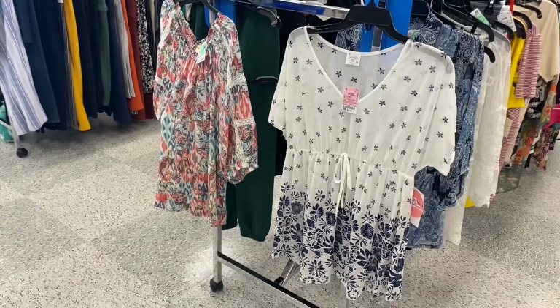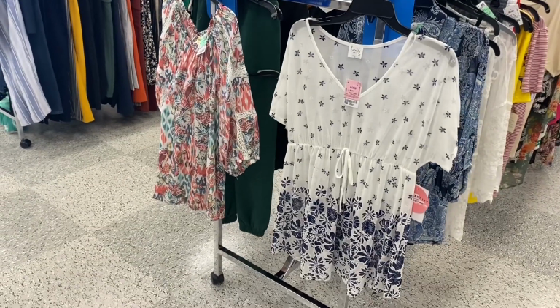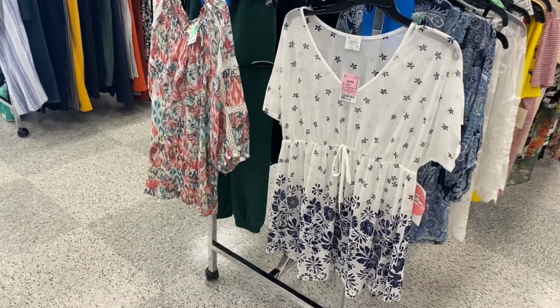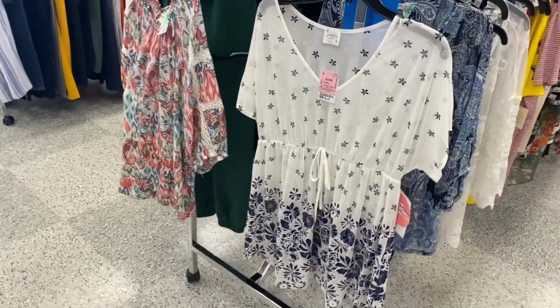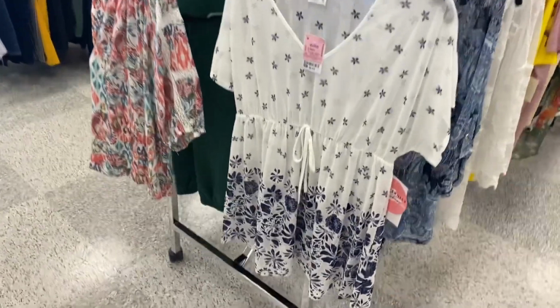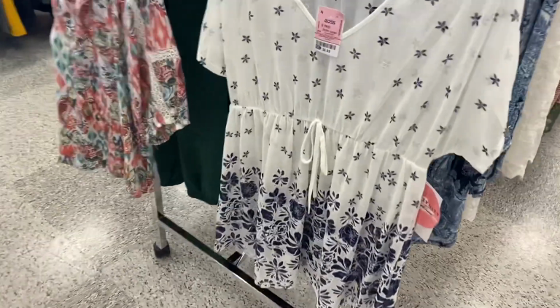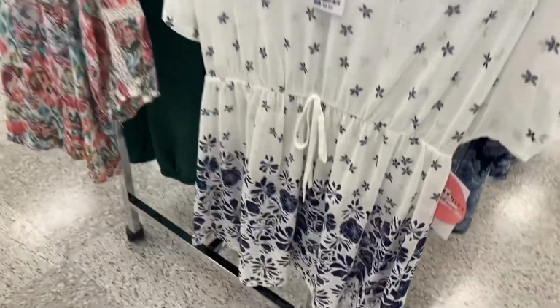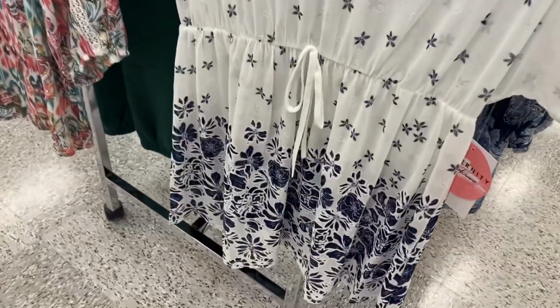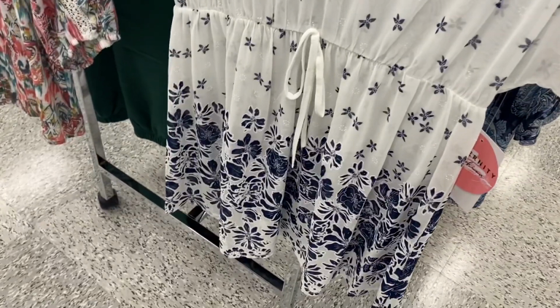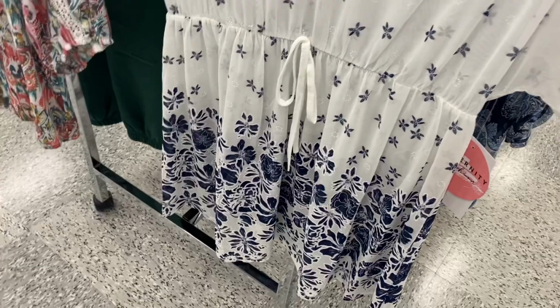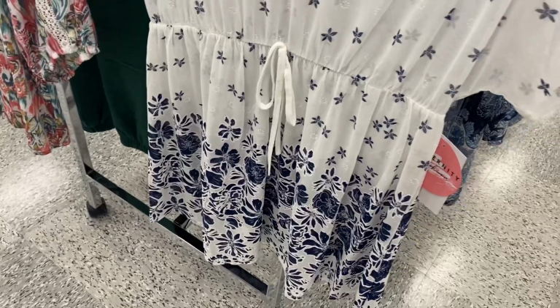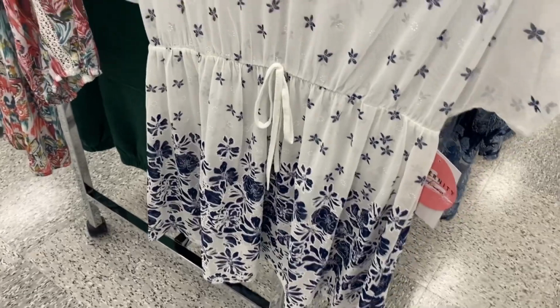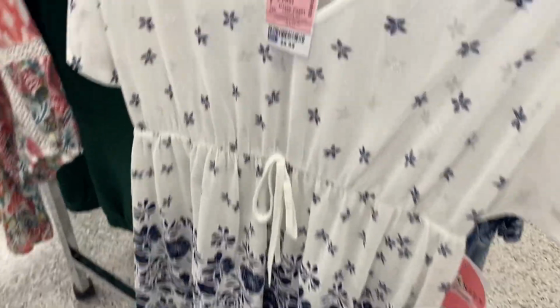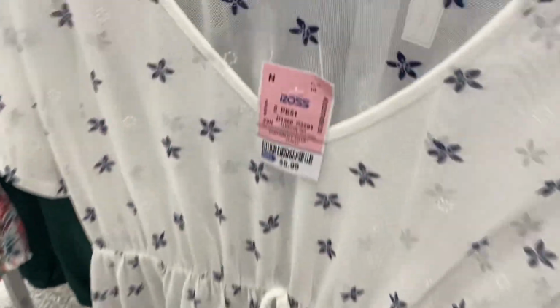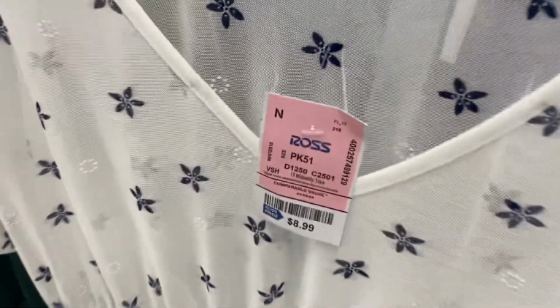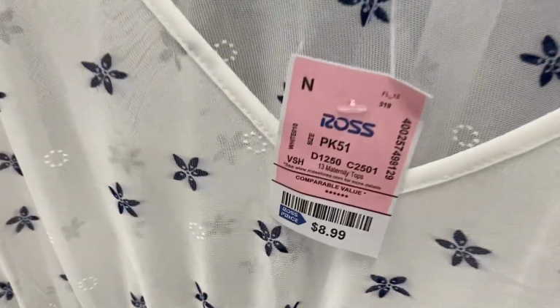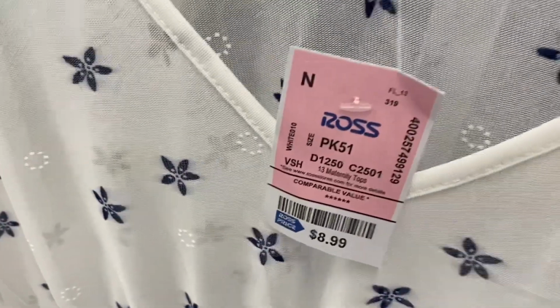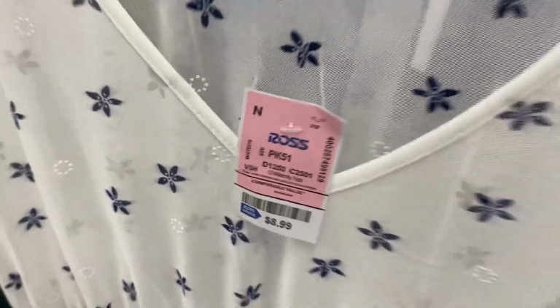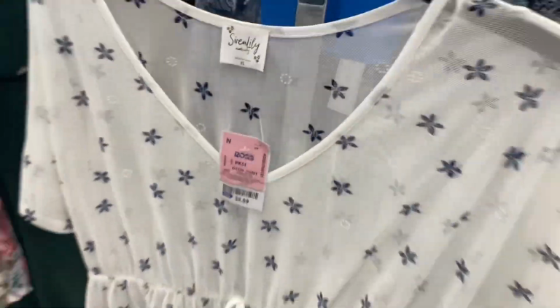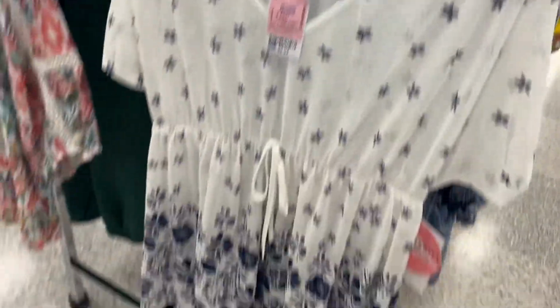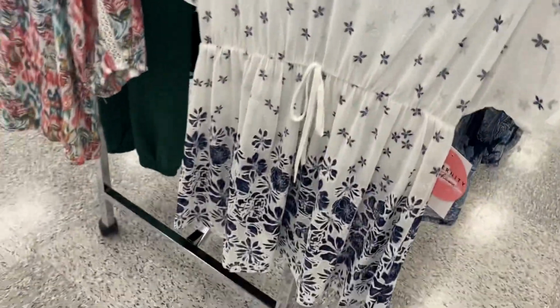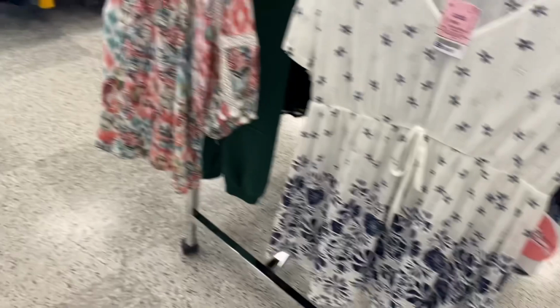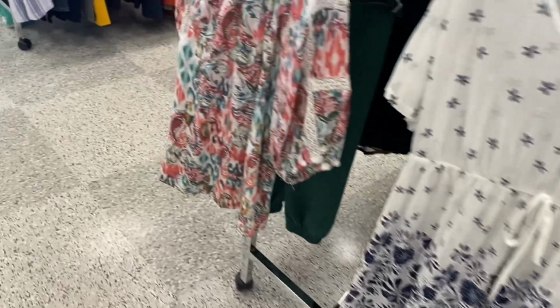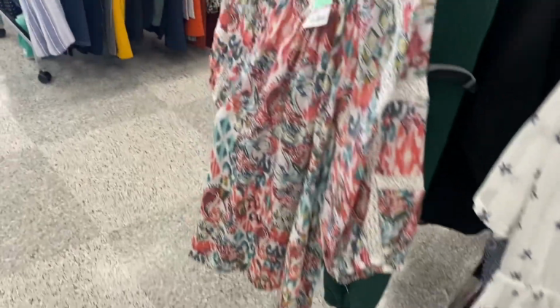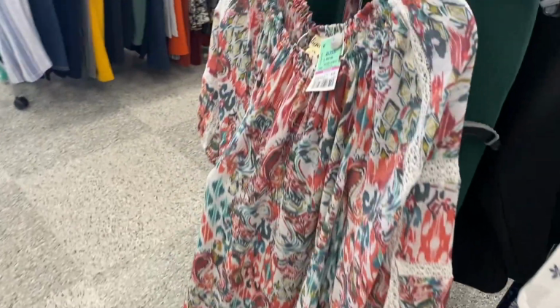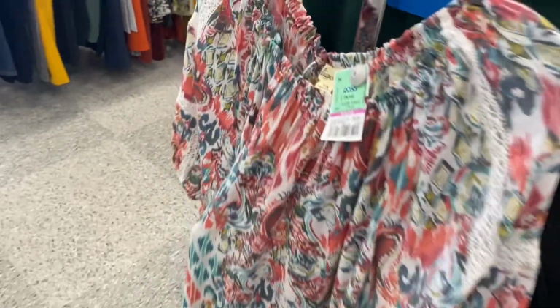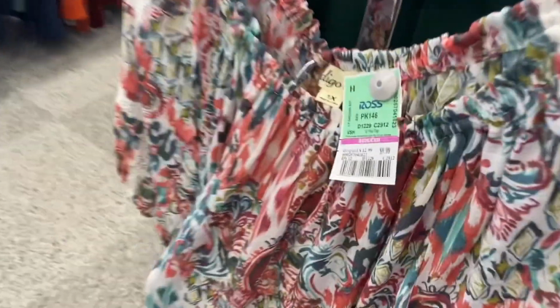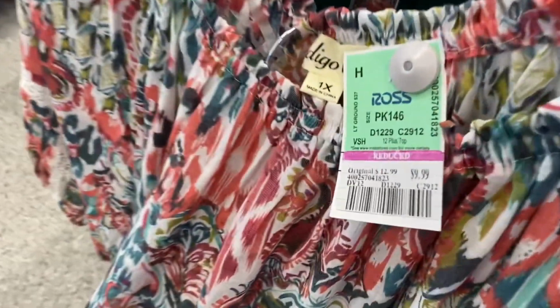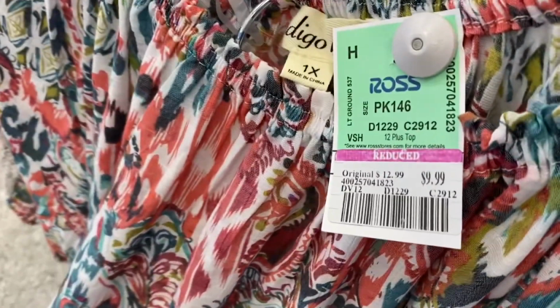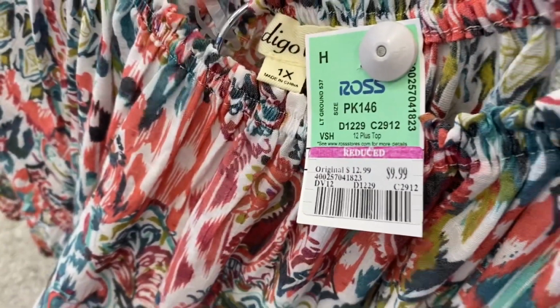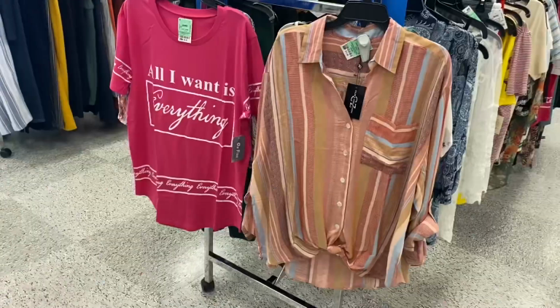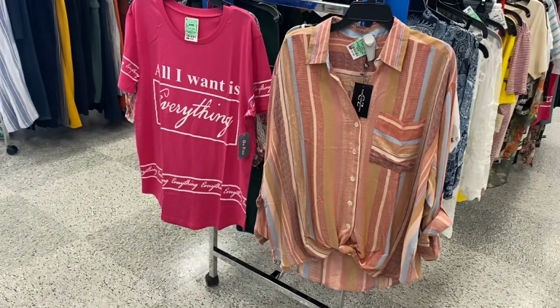They do have some cute plus size tops here — this one's really cute and it's sheer material. Oh, this is a maternity one. This one's $8.99 but then this one's plus size and it's on clearance for $9.99.